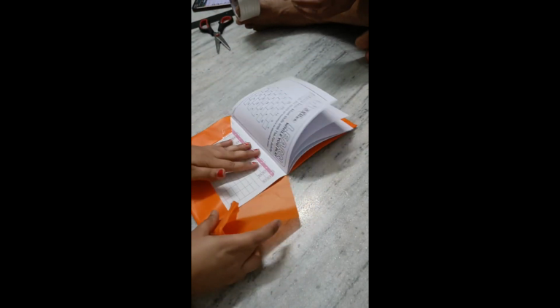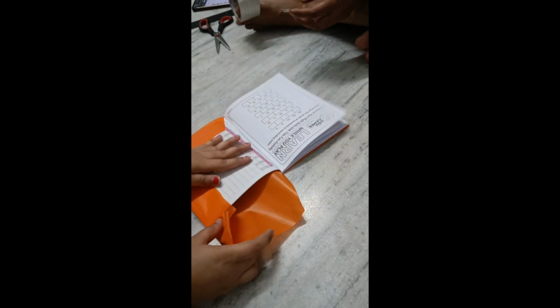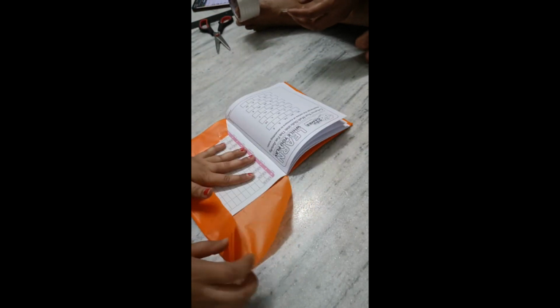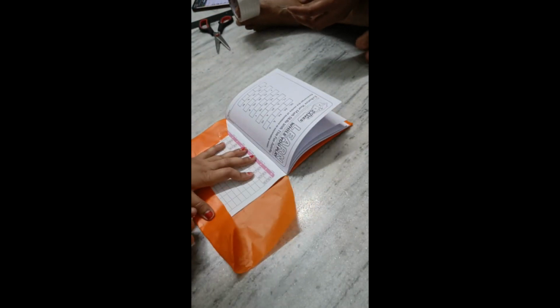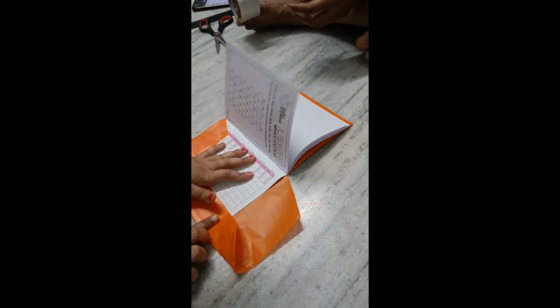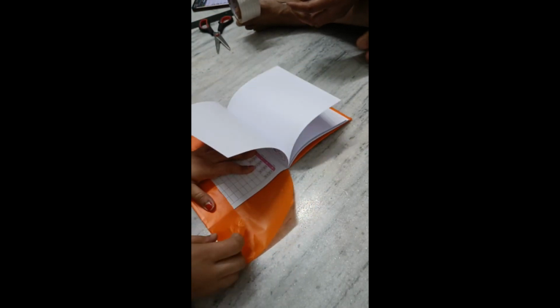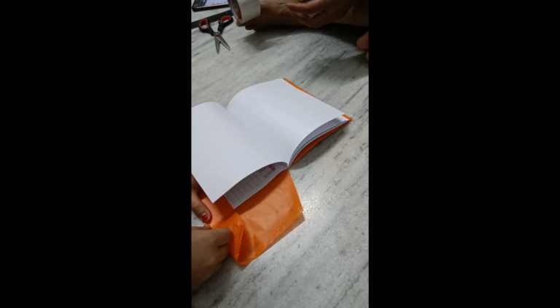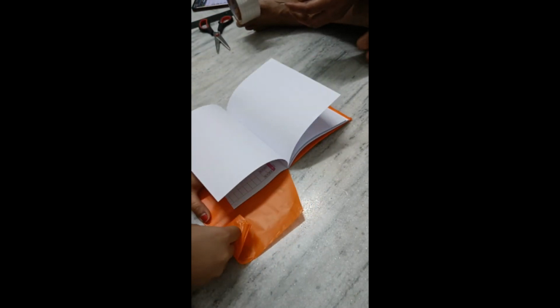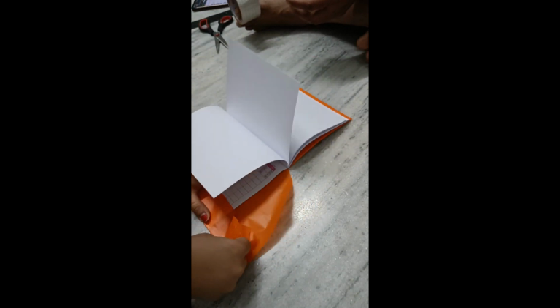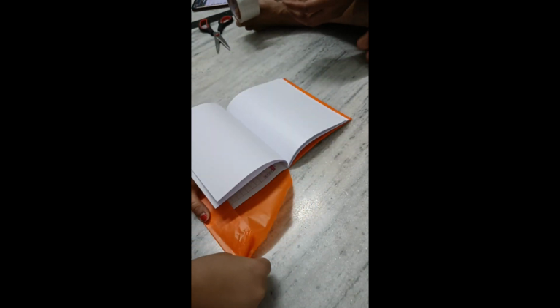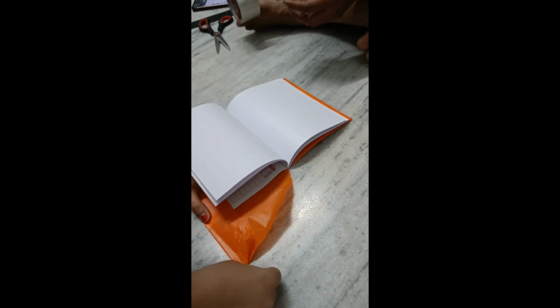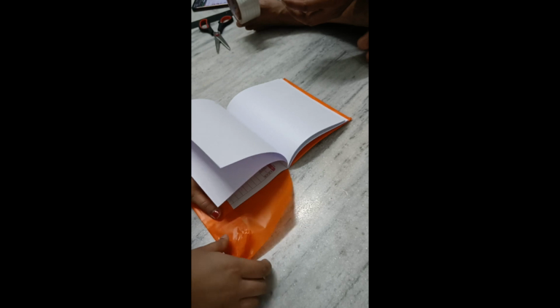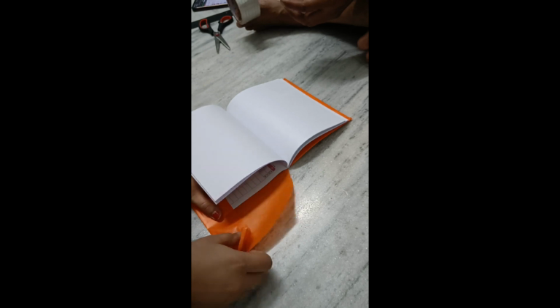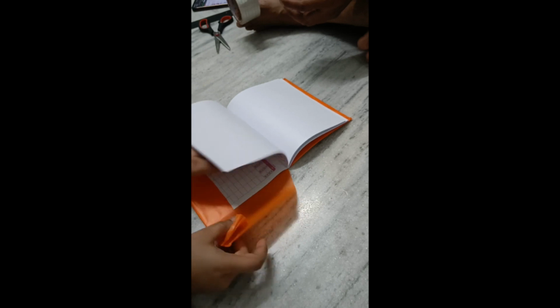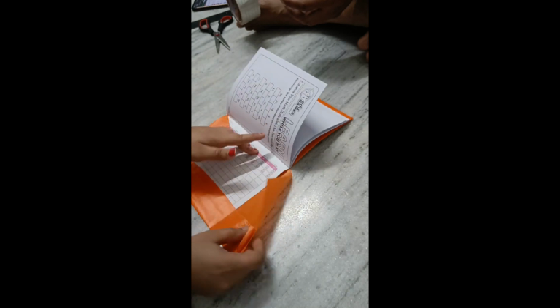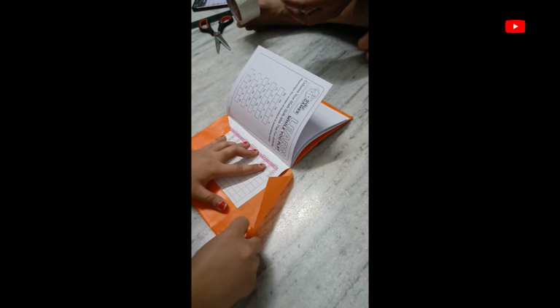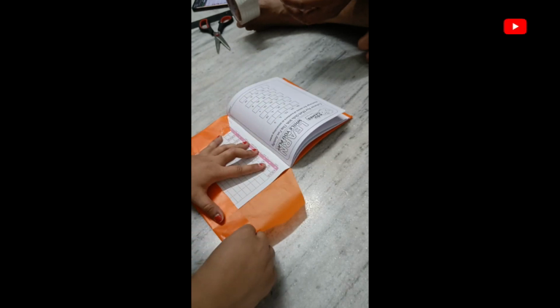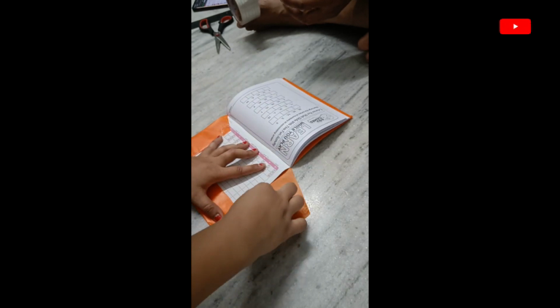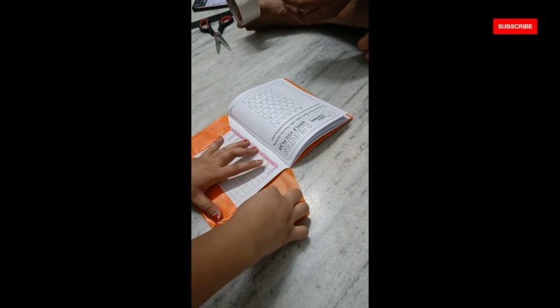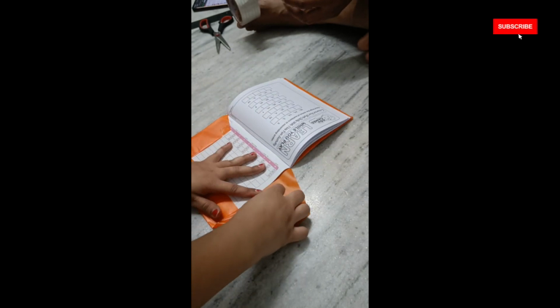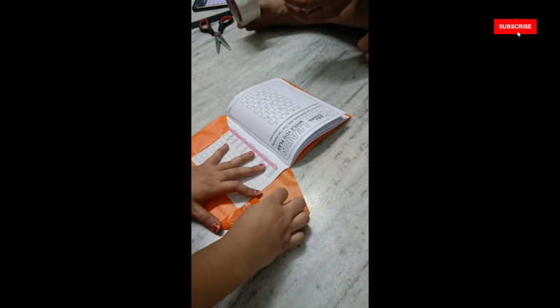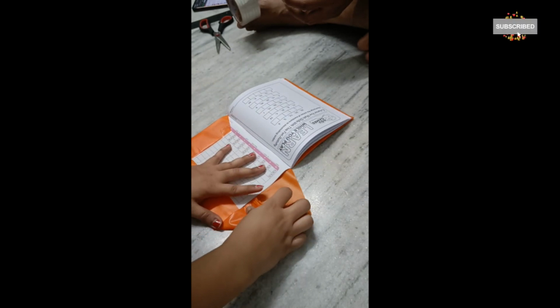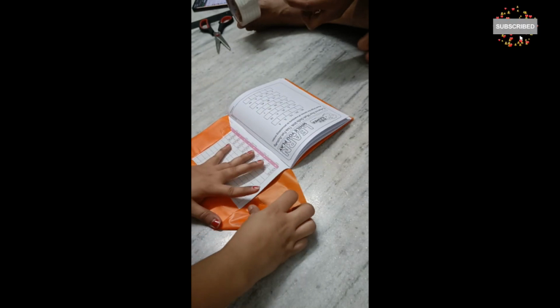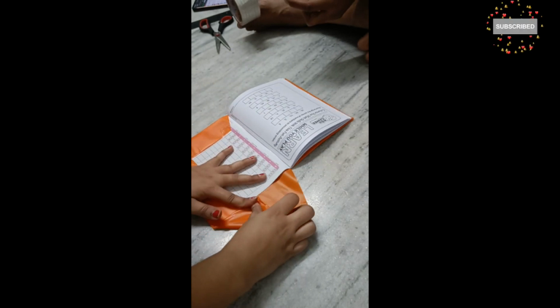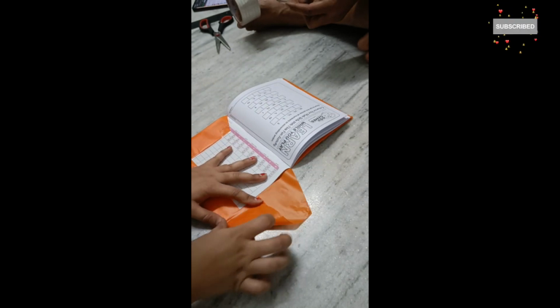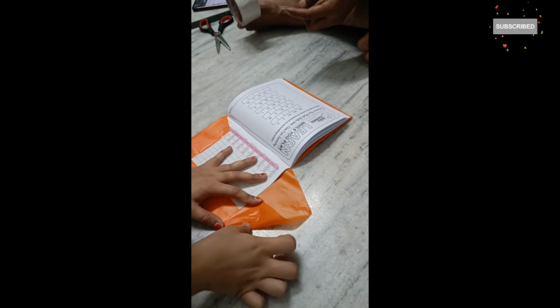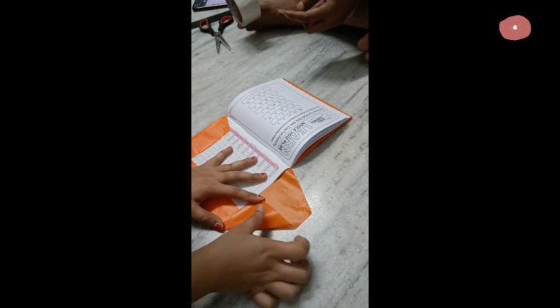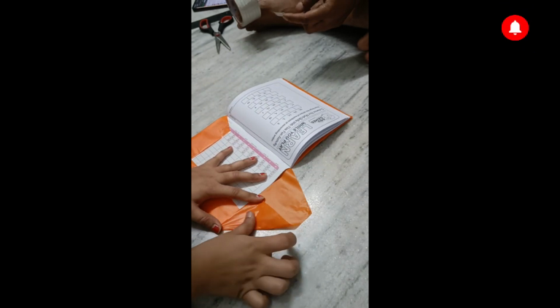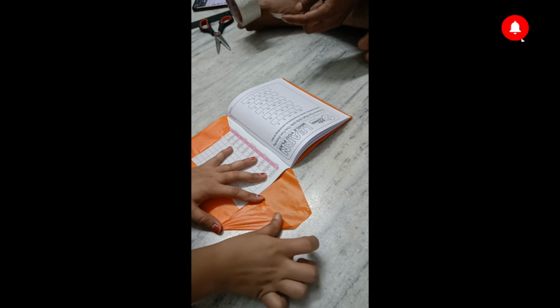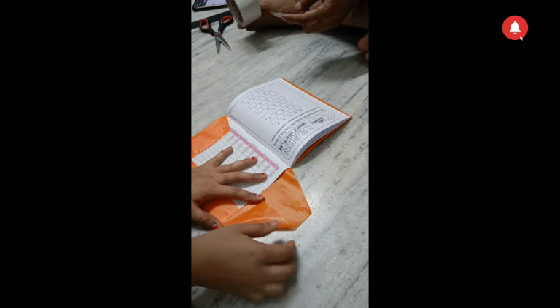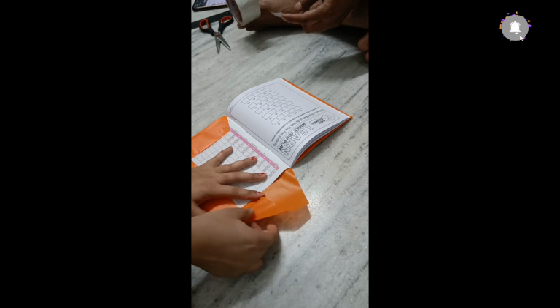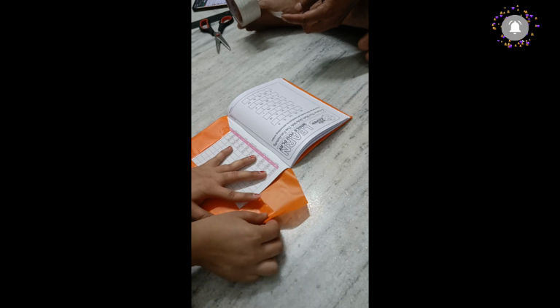So yes, this is the notebook, done the same way. I think there are many books in Kittu's set — I think a total of 10 books. So let's cover all of them.